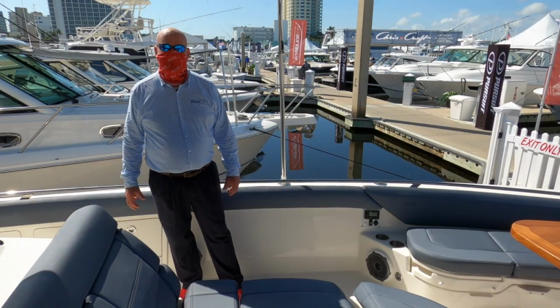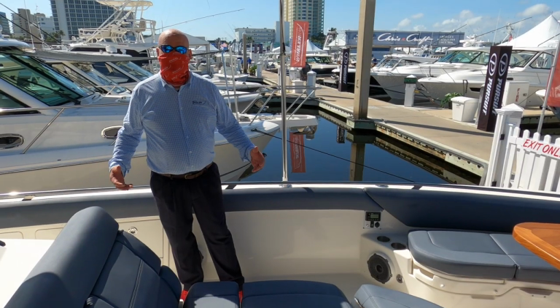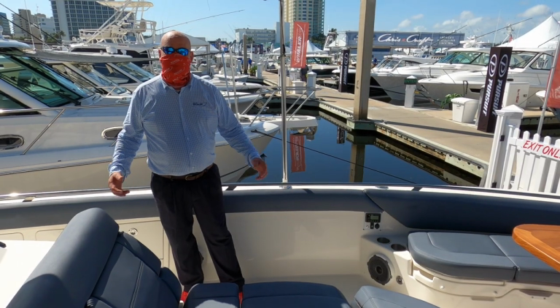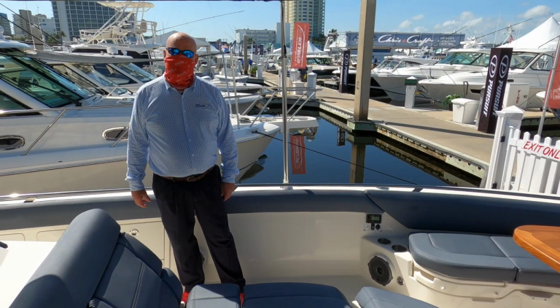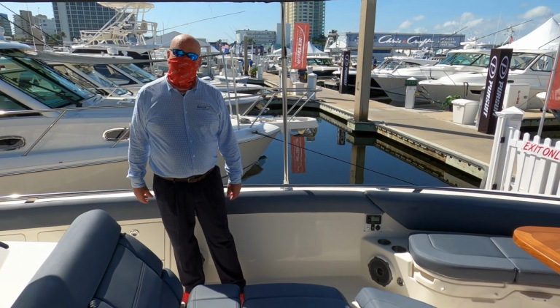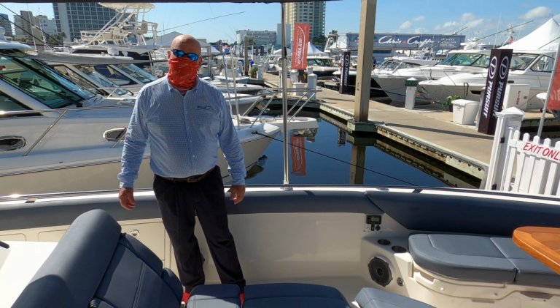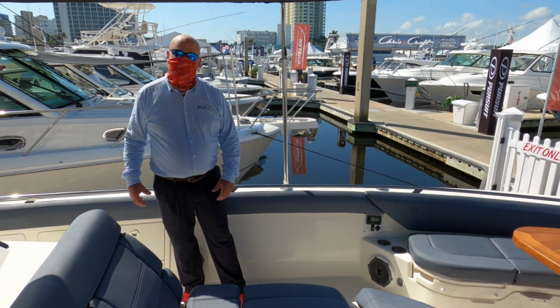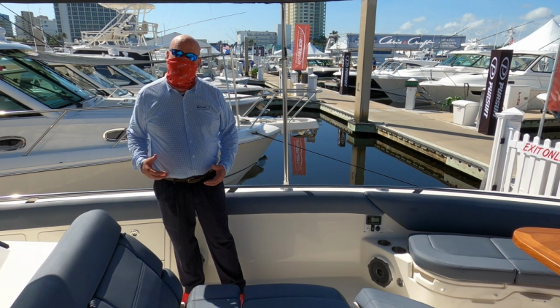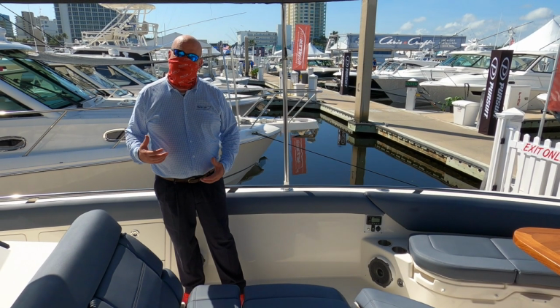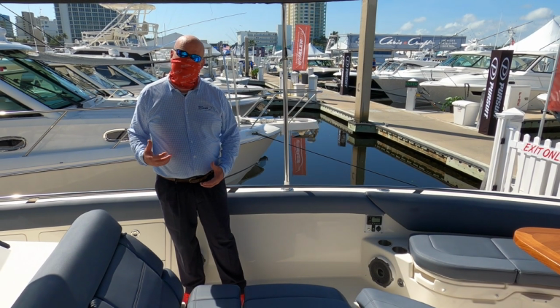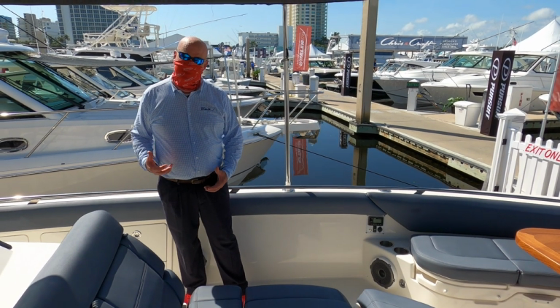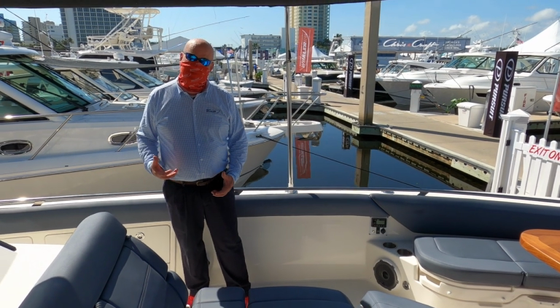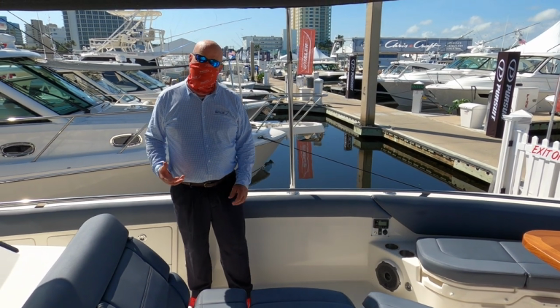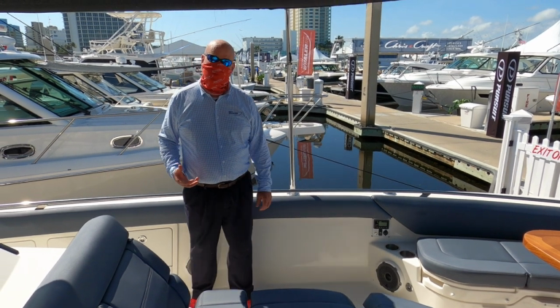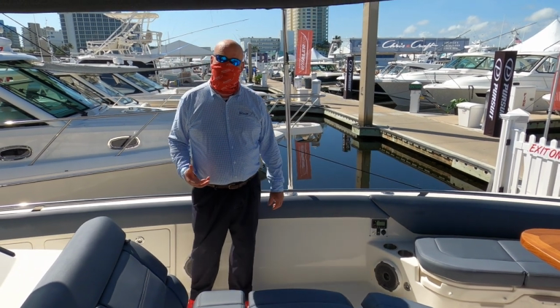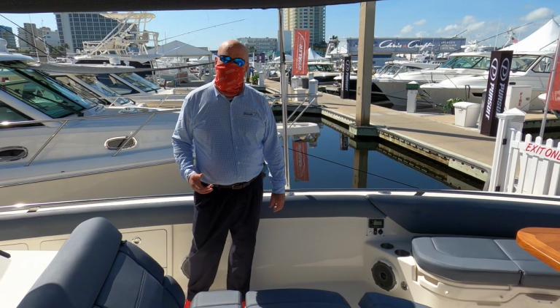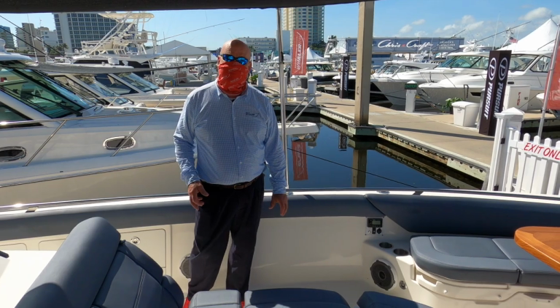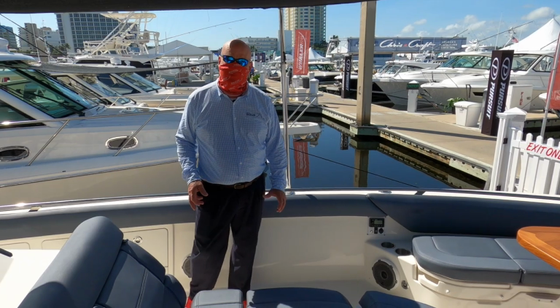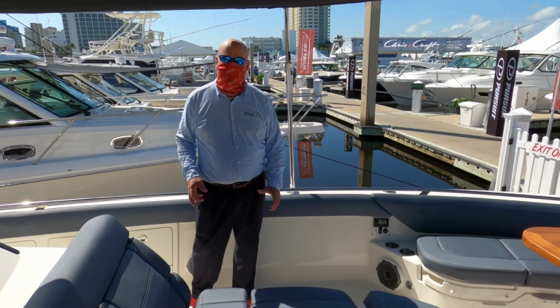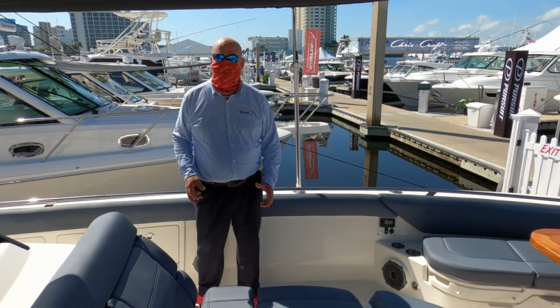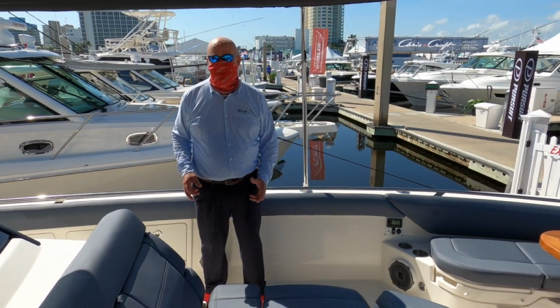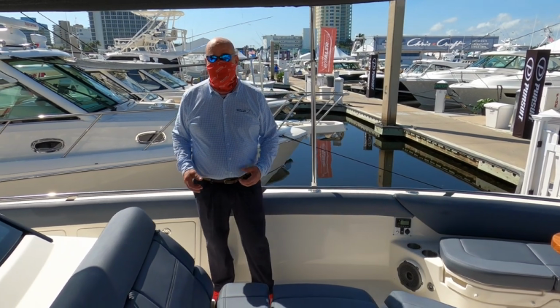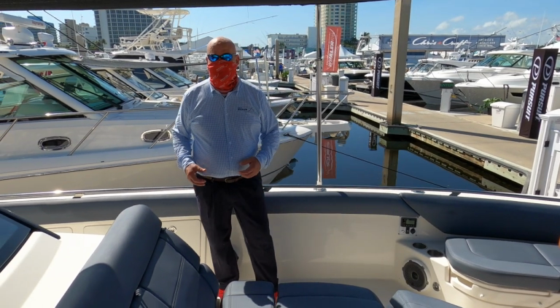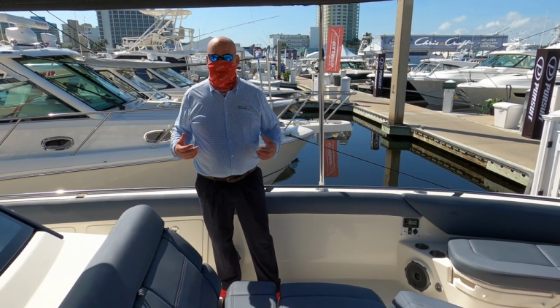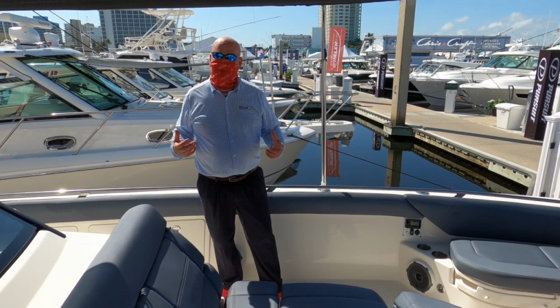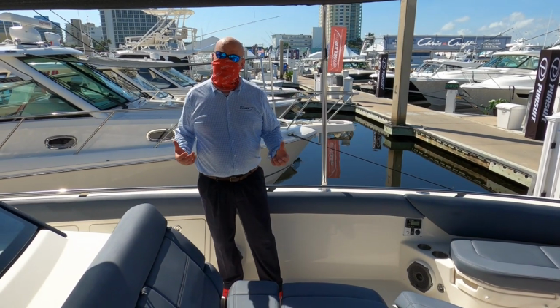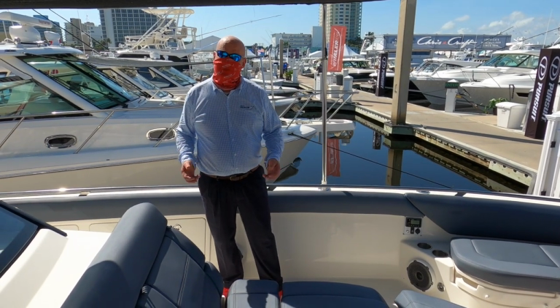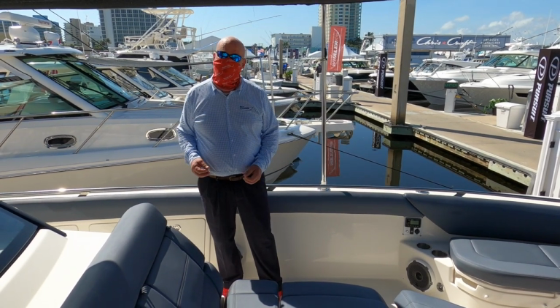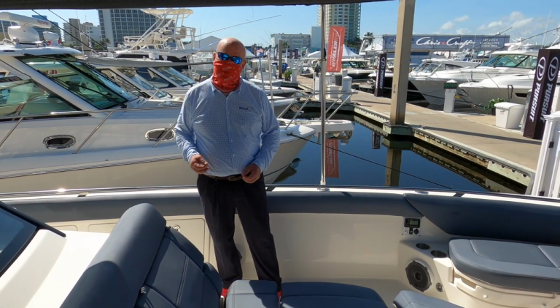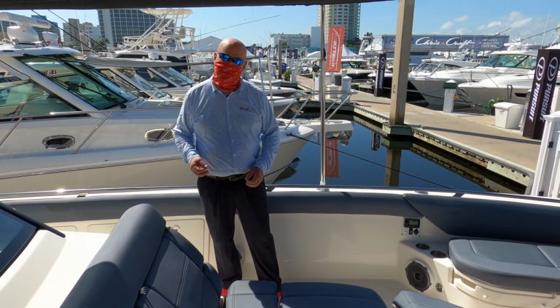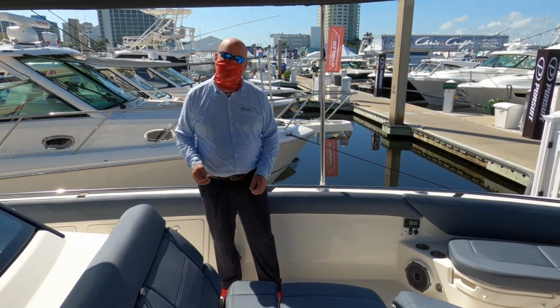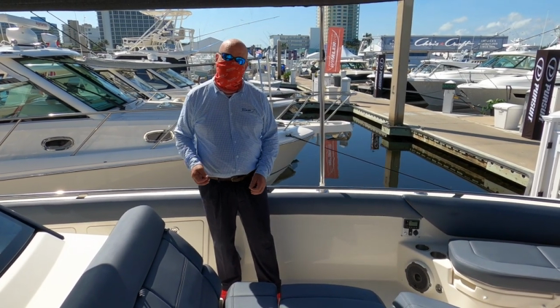Hello, it's Captain Will on the flagship of the Boston Whaler line, the 420 Outrage. I'd like to take a few minutes to walk you through this boat.